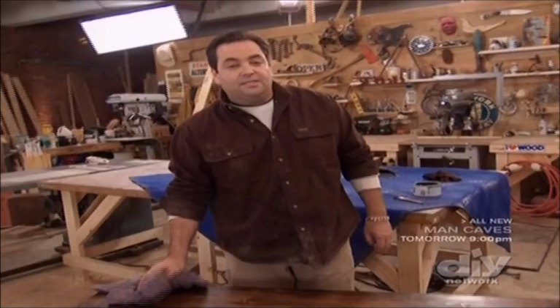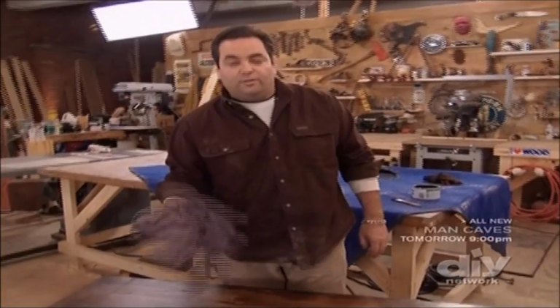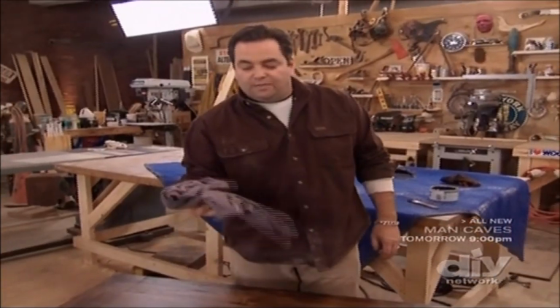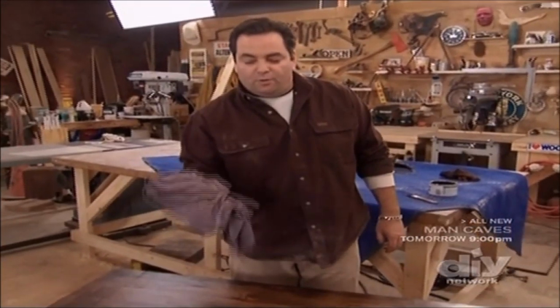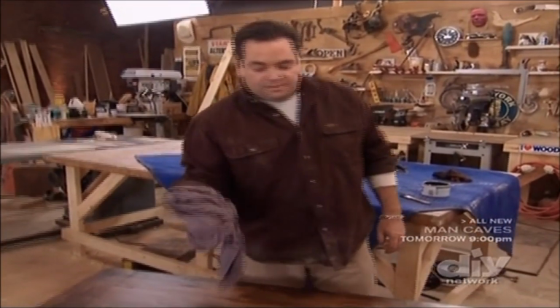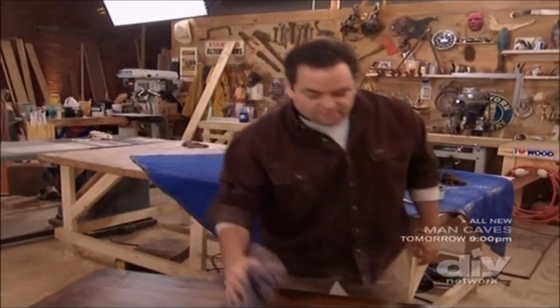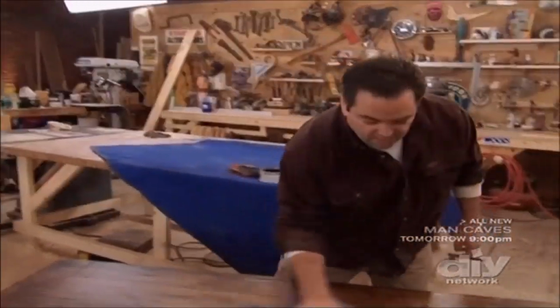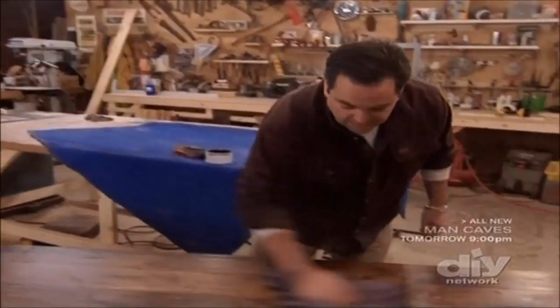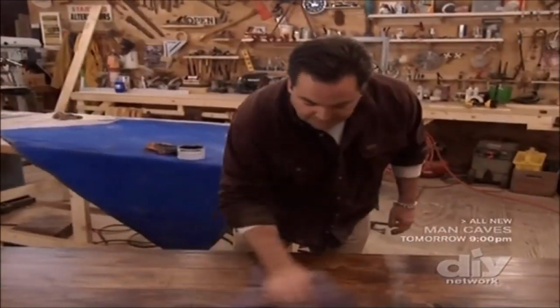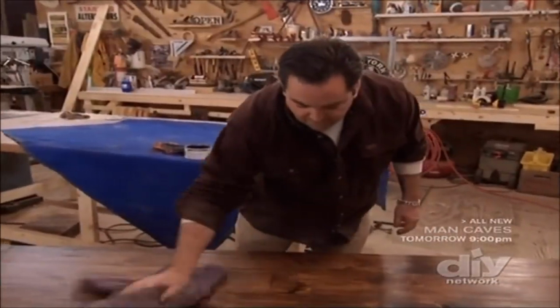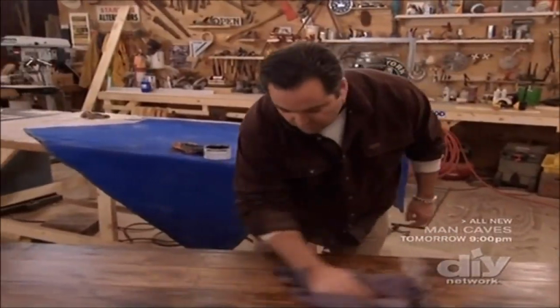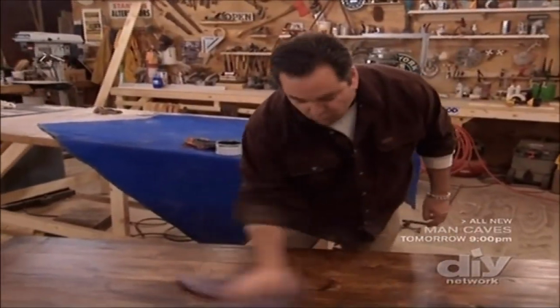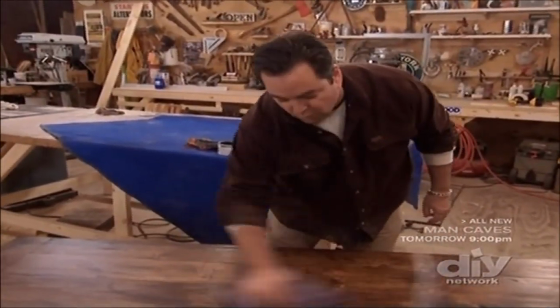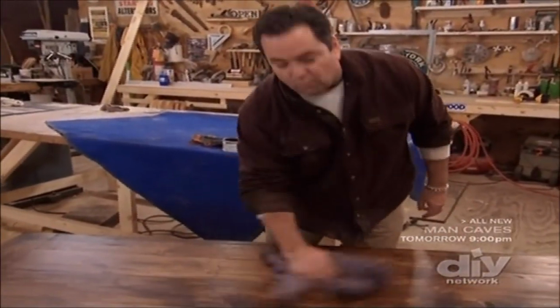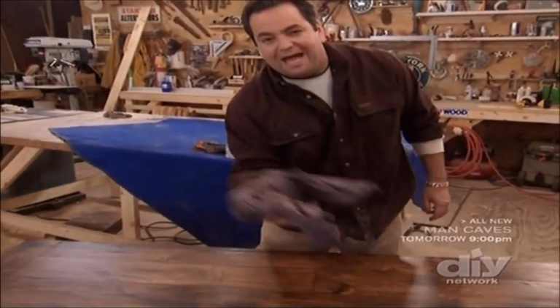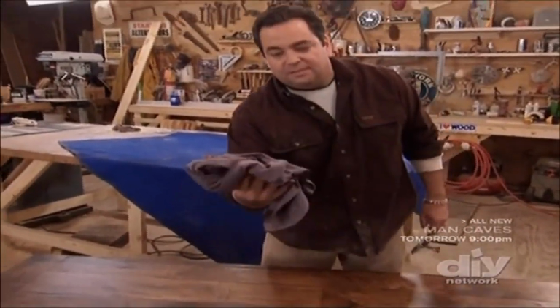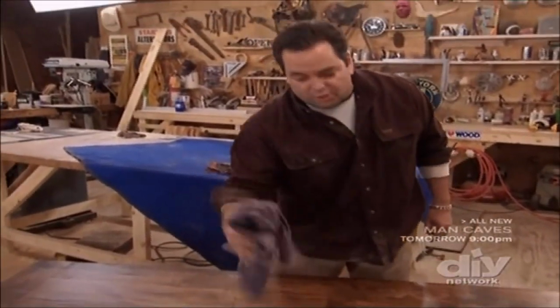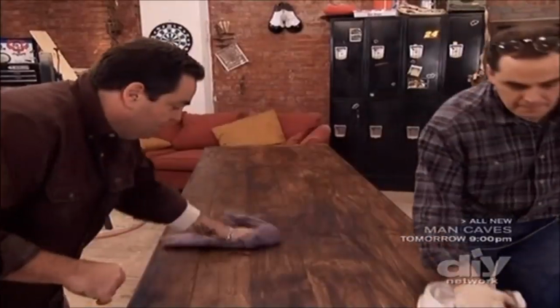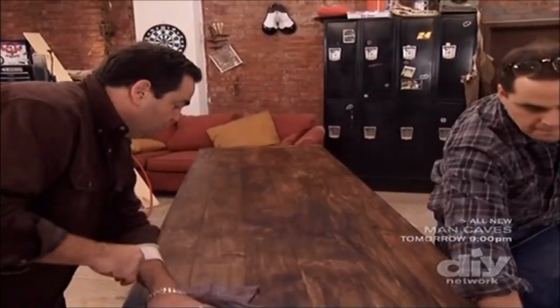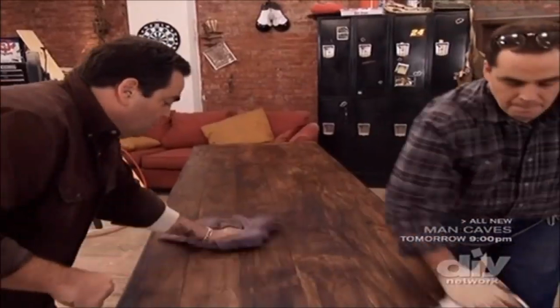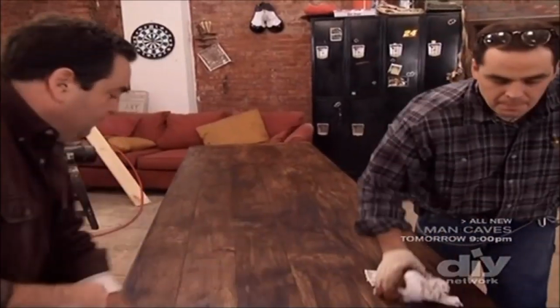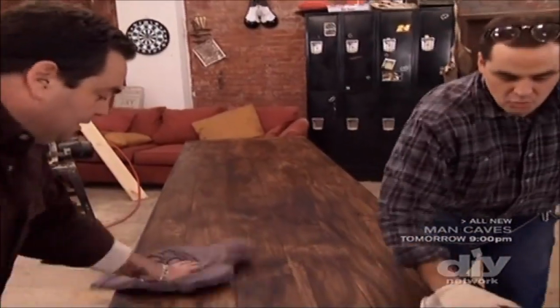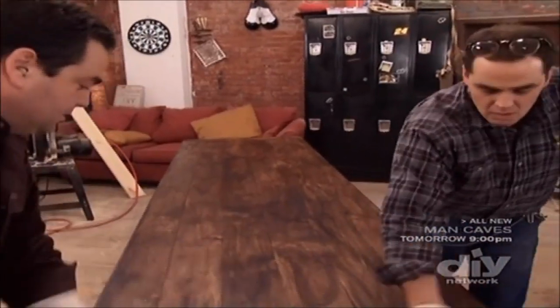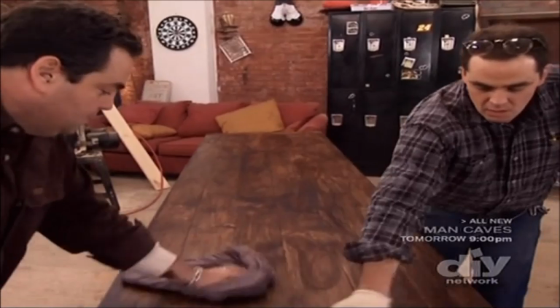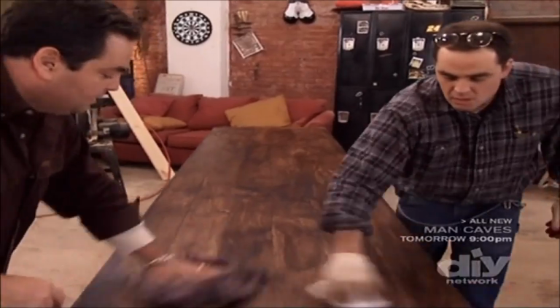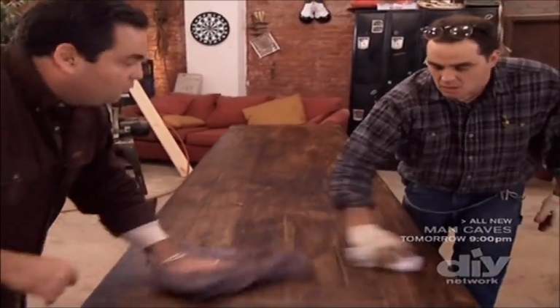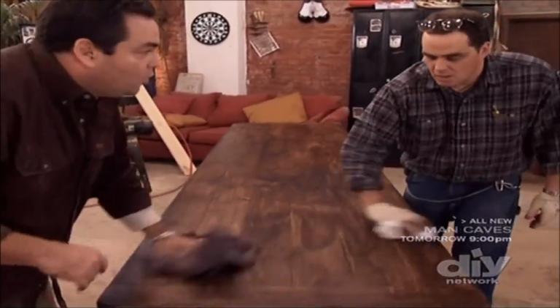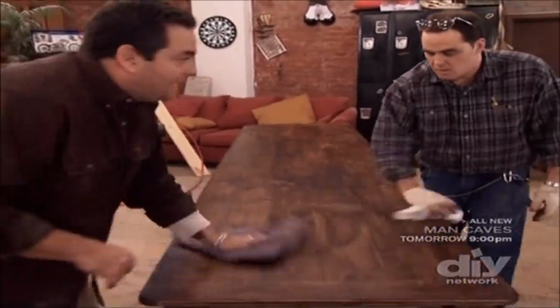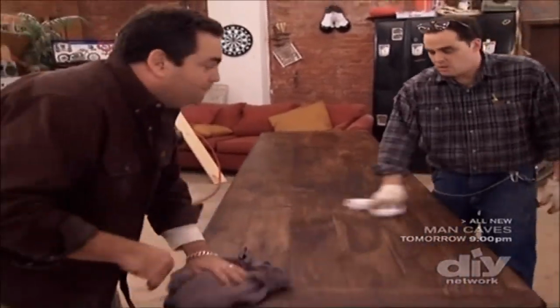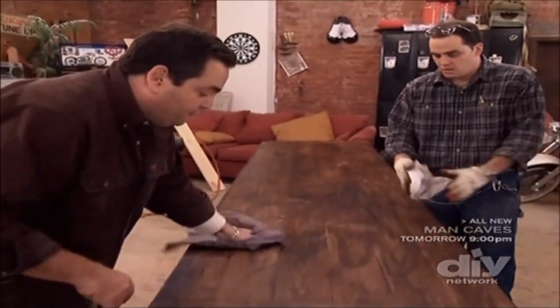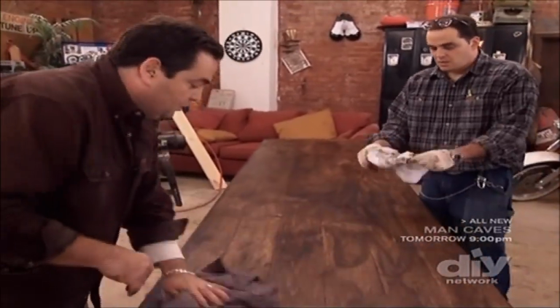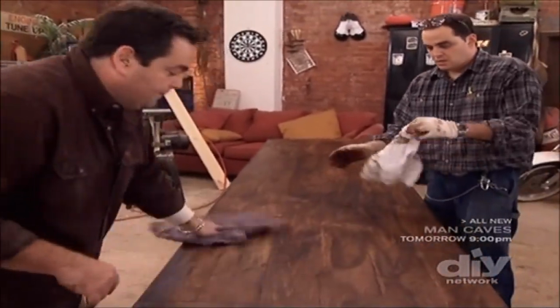The trick with taking off Brie Wax is nice and light with a cotton T-shirt. We'll do the whole table like this, then we will go back and buff the whole thing.